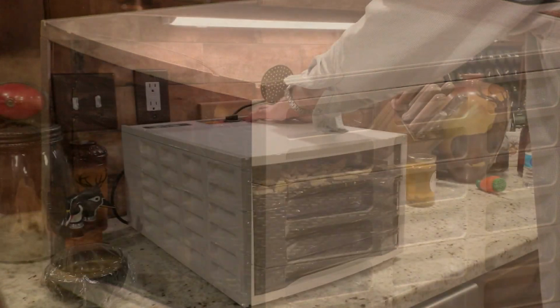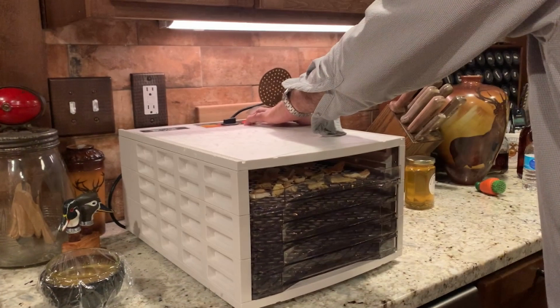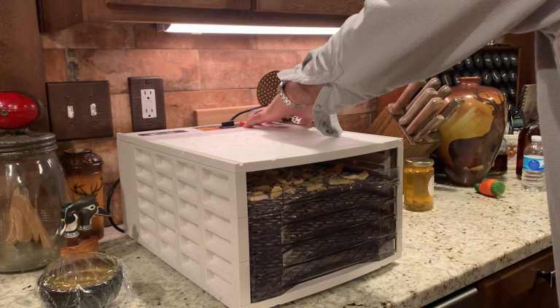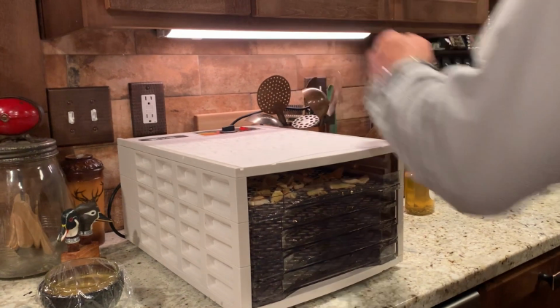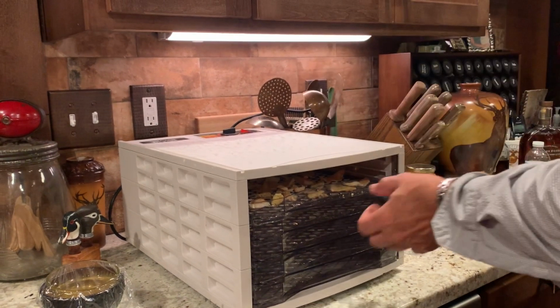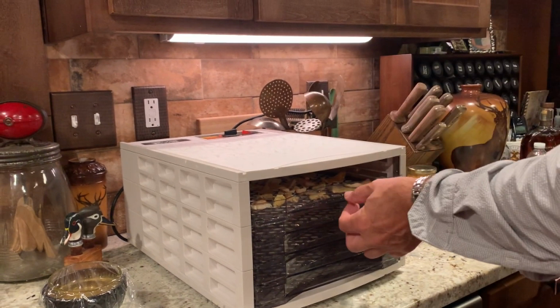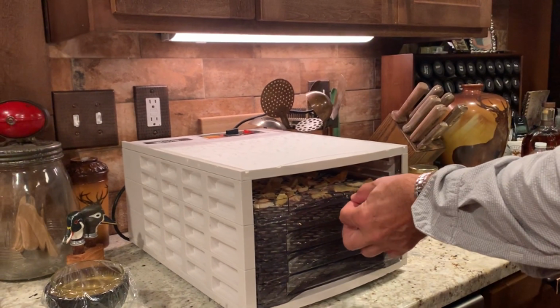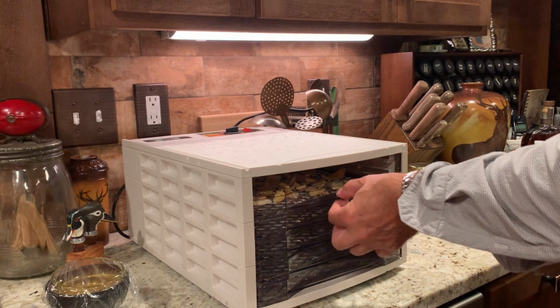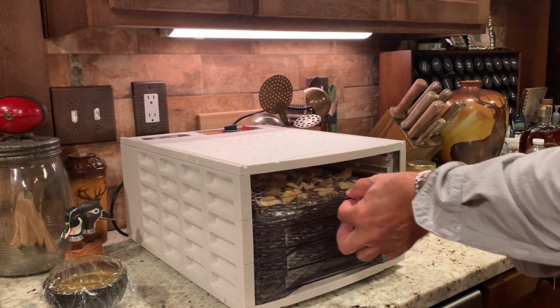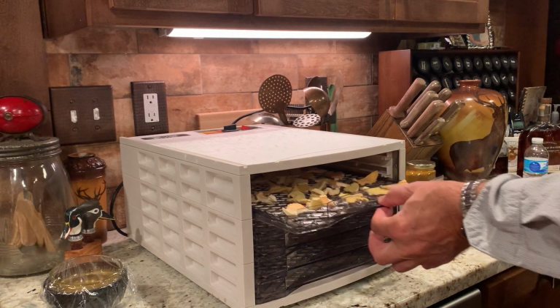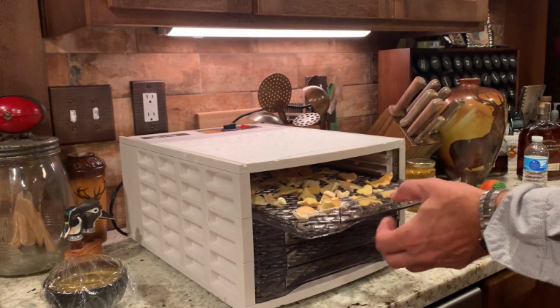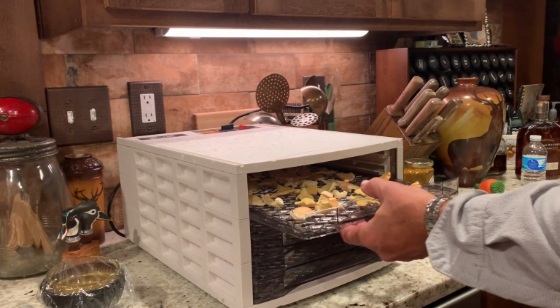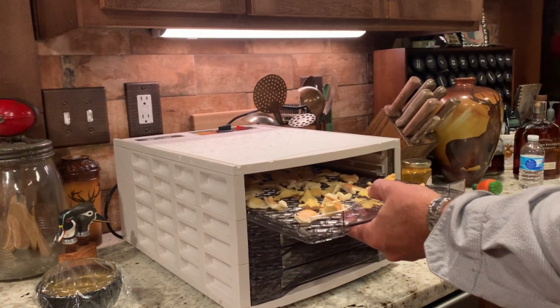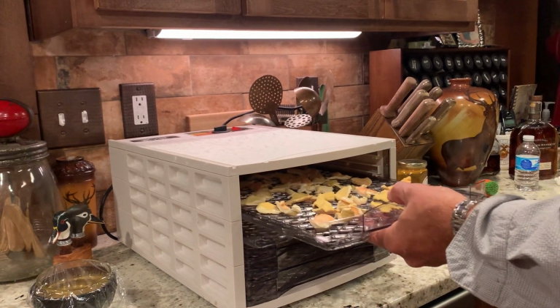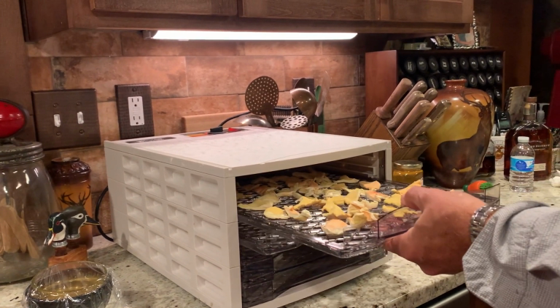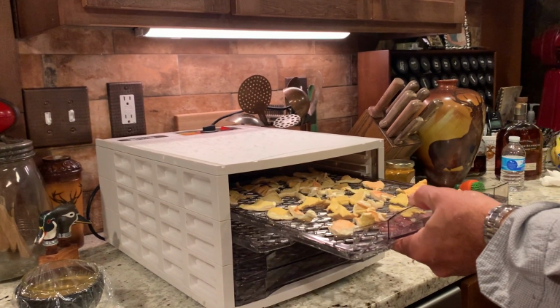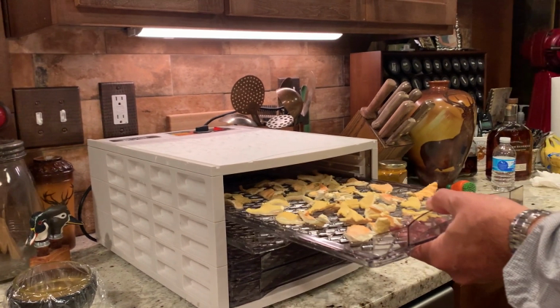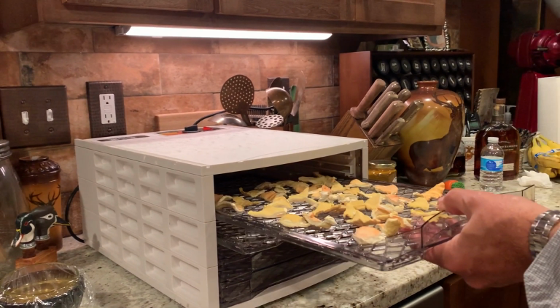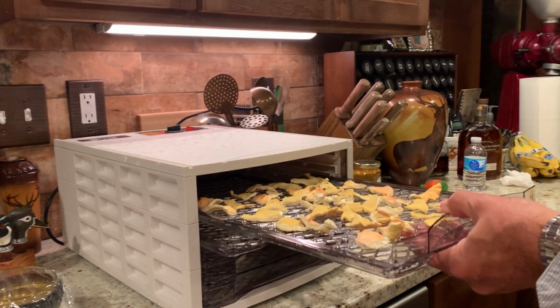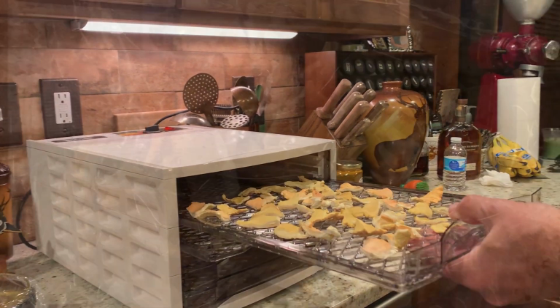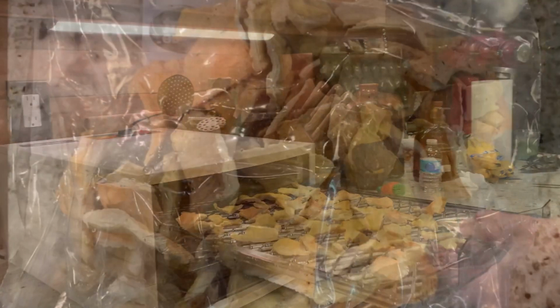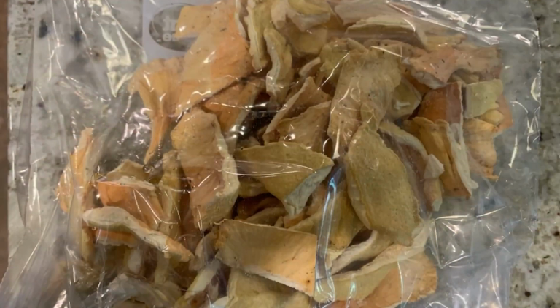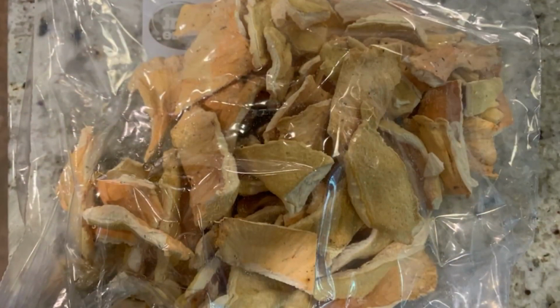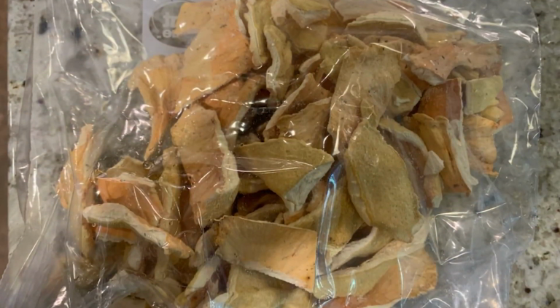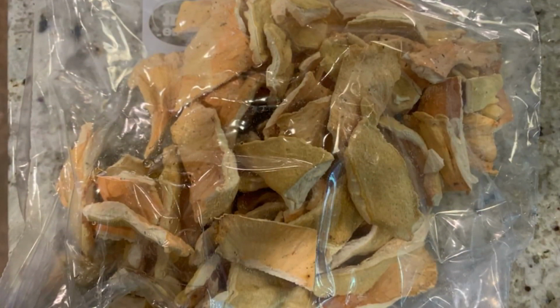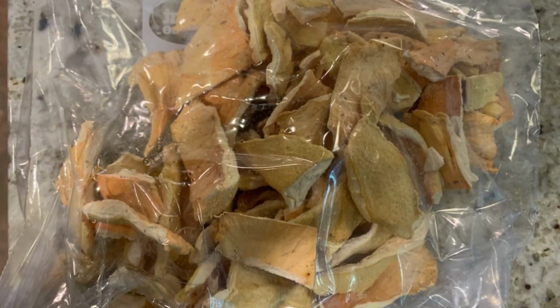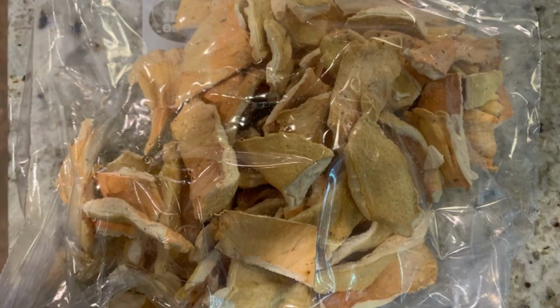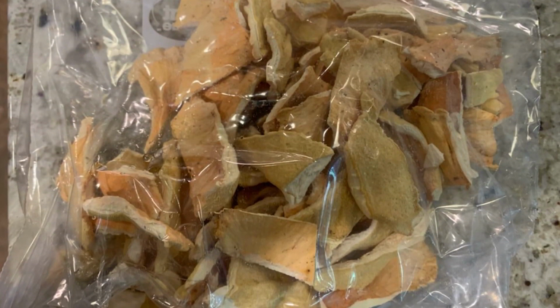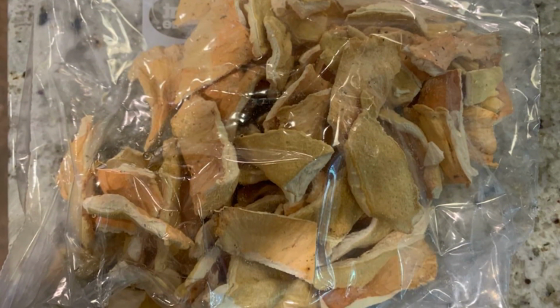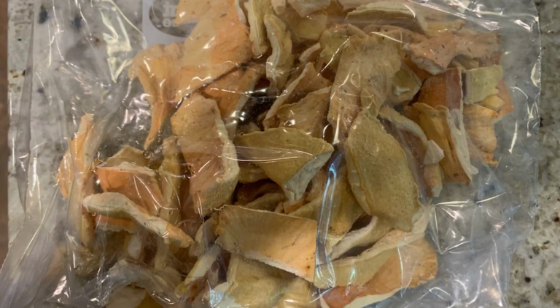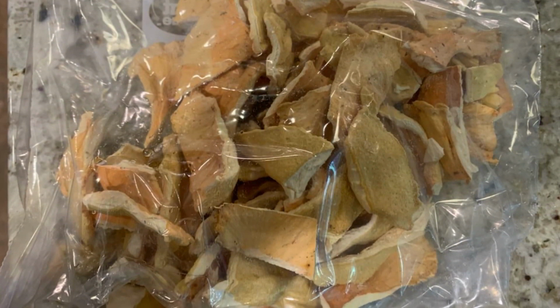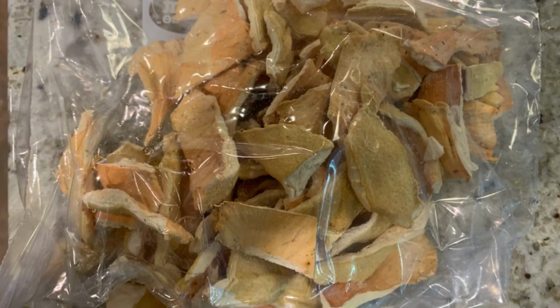You can put them in a plastic bag, or you can put them in one of the vacuum seal bags. If you store them properly in a dry, cool place, they'll last six months to a year. Make sure when you store them they're in a dry environment and sealed very well.